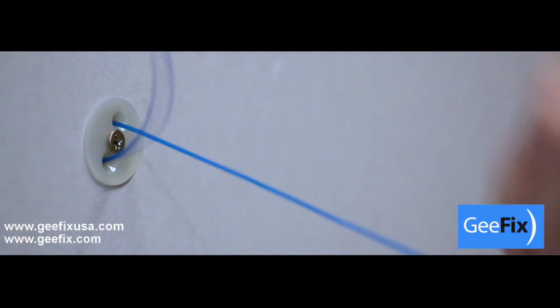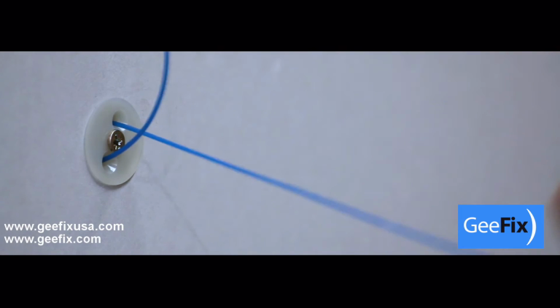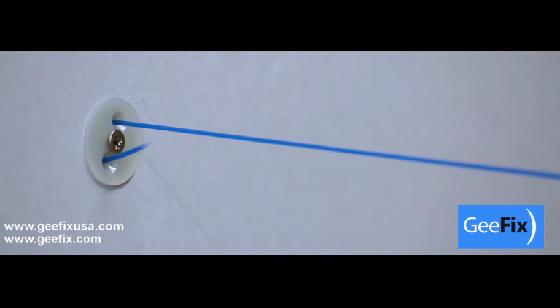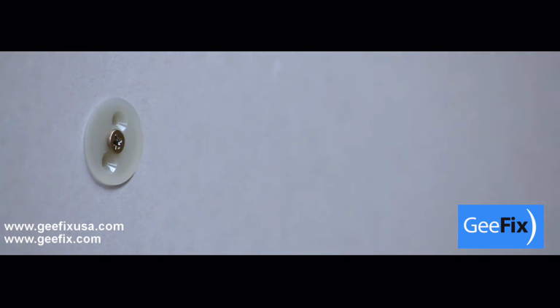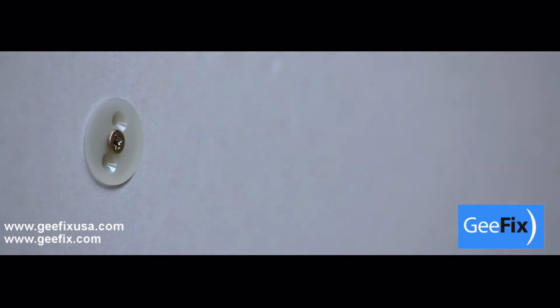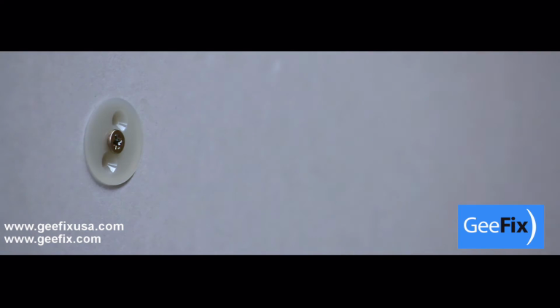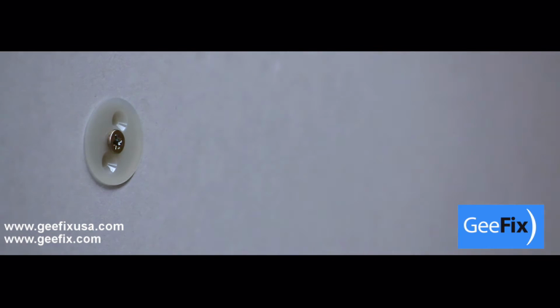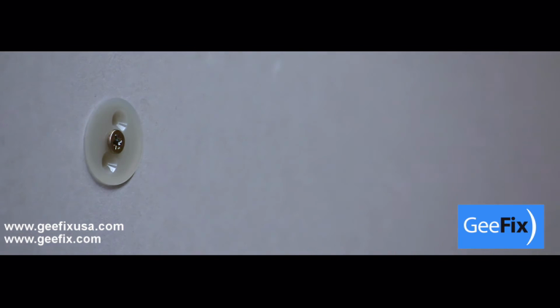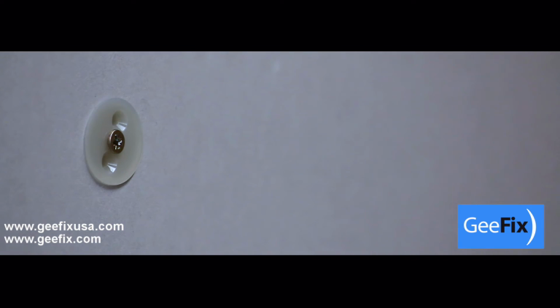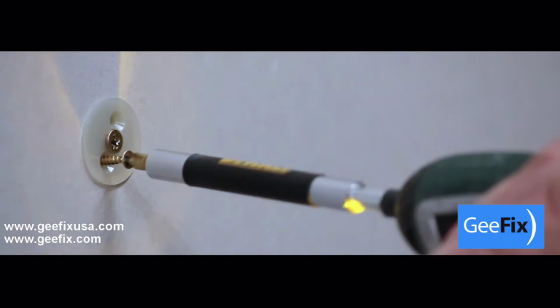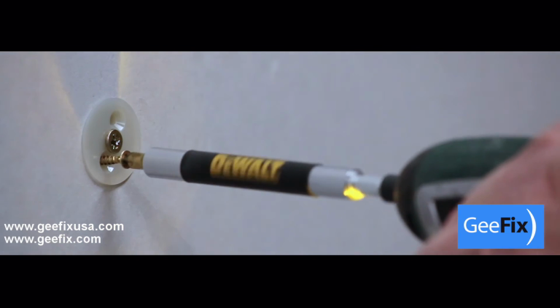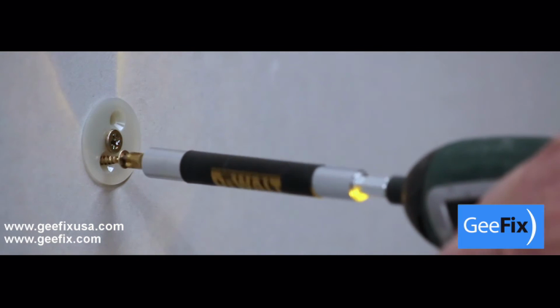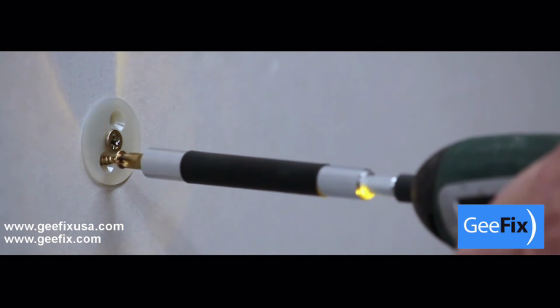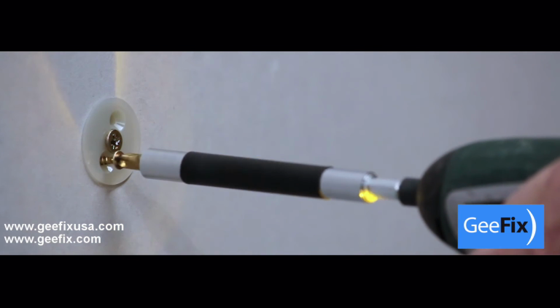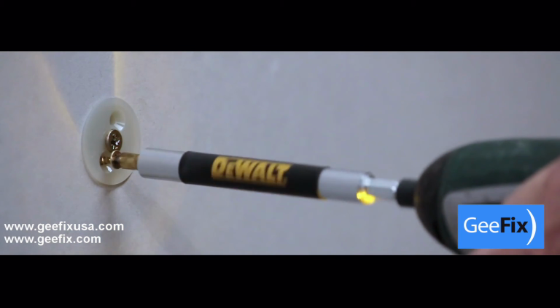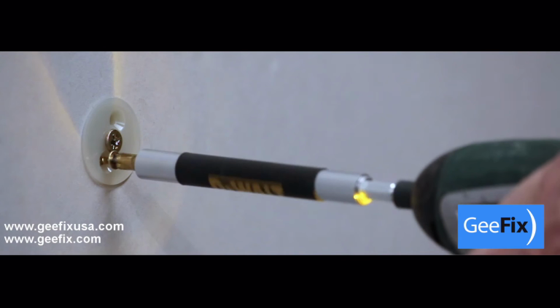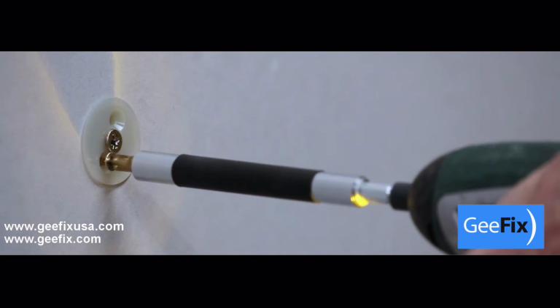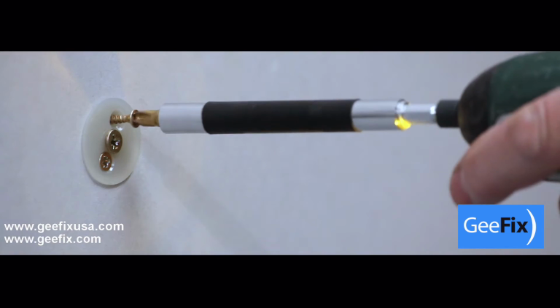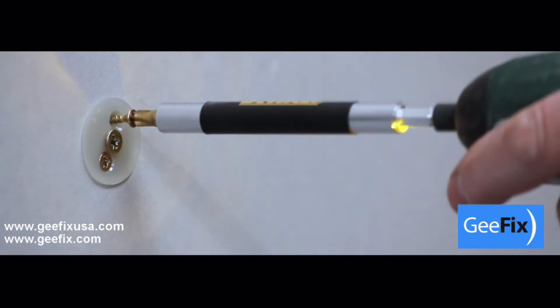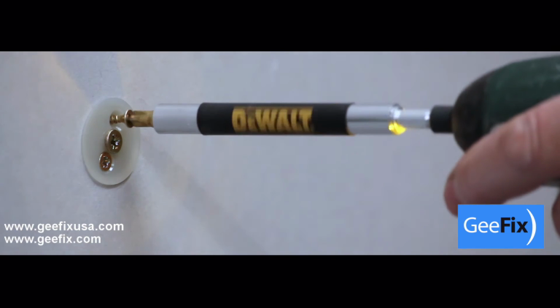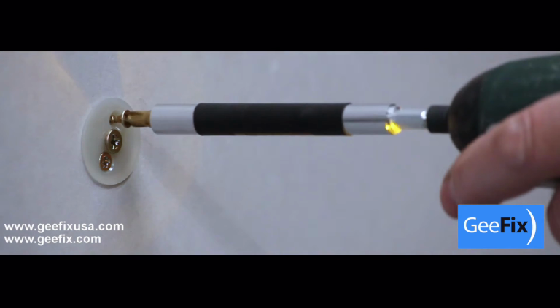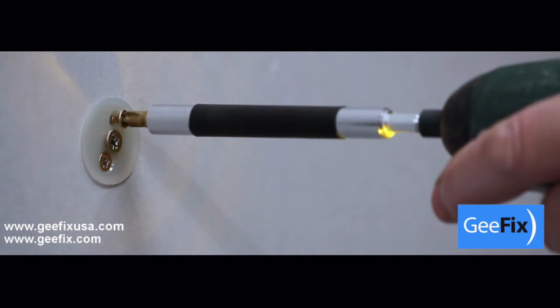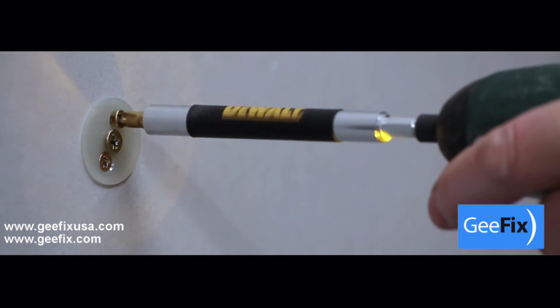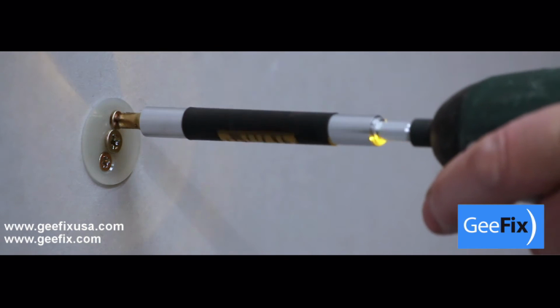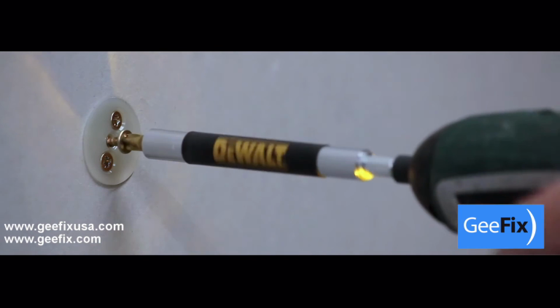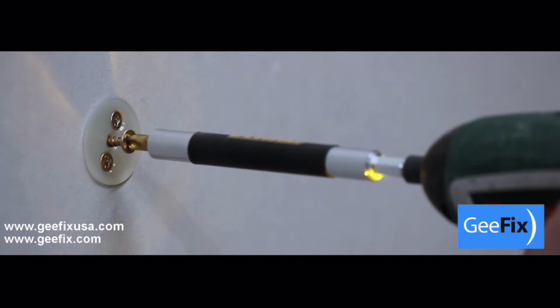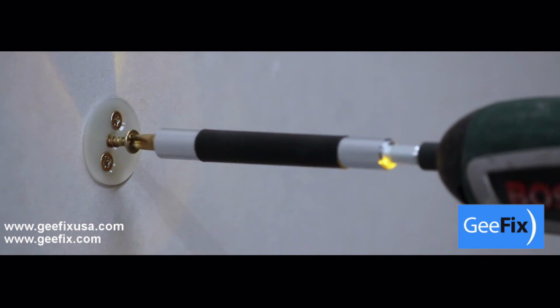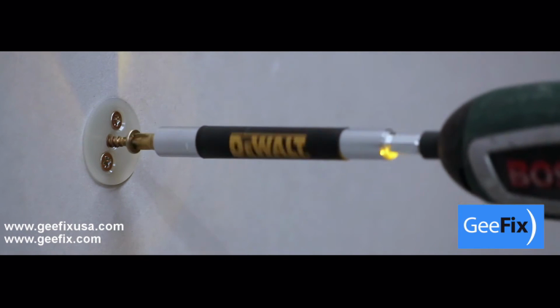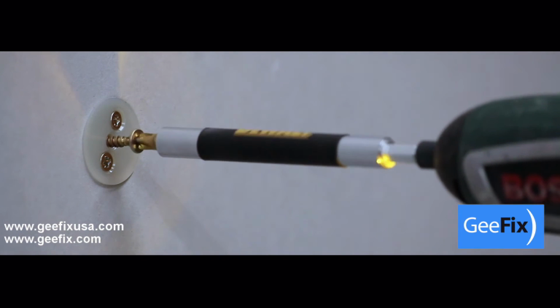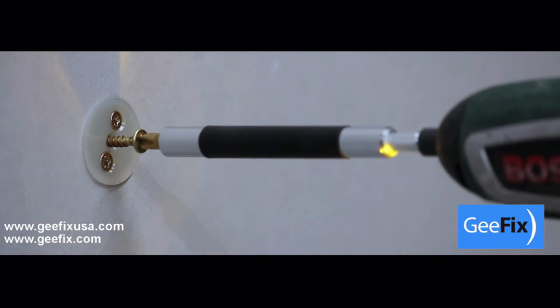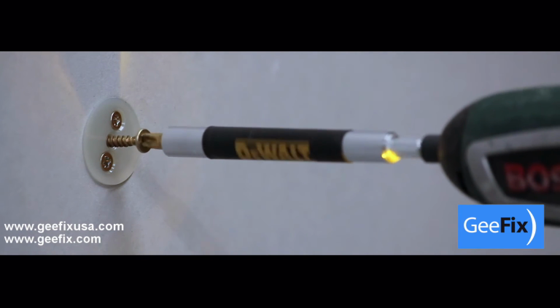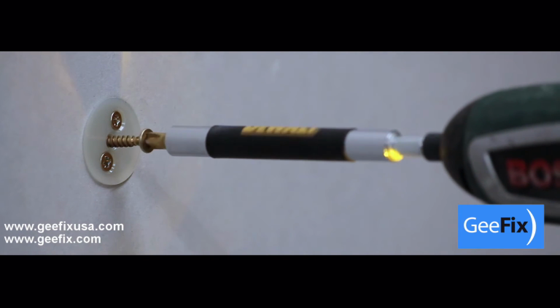Remove the nylon cord and insert the two smaller screws. Tighten the two smaller screws to secure the back plate. Then remove the centre screw.